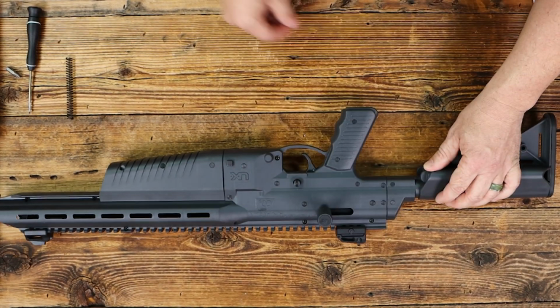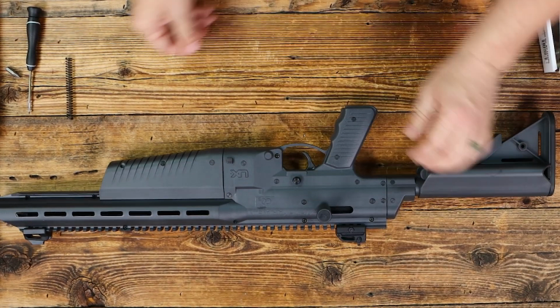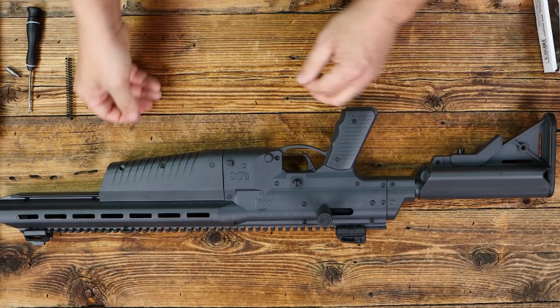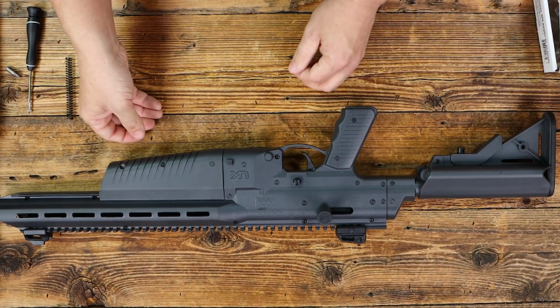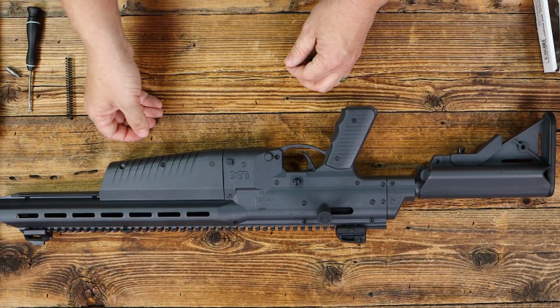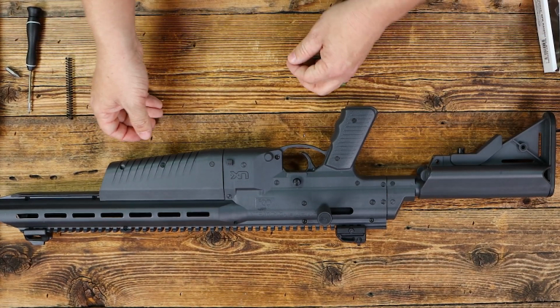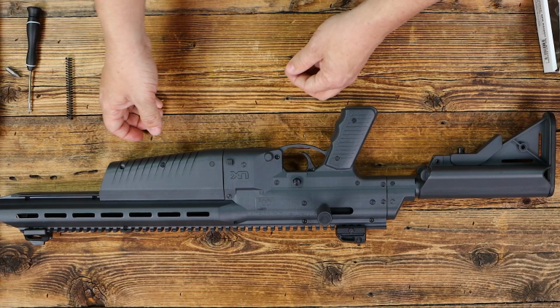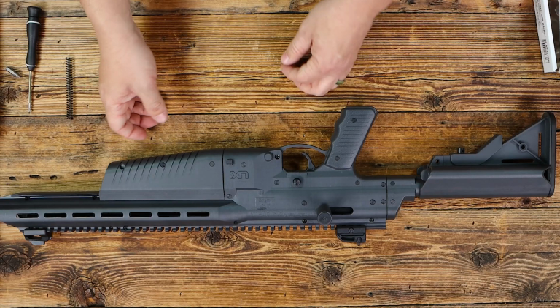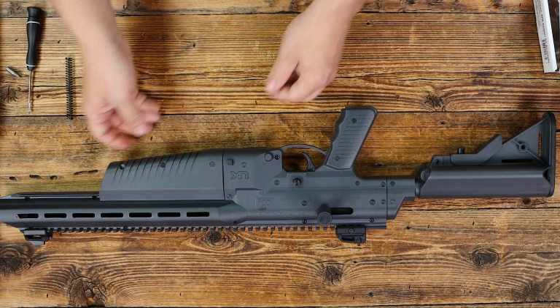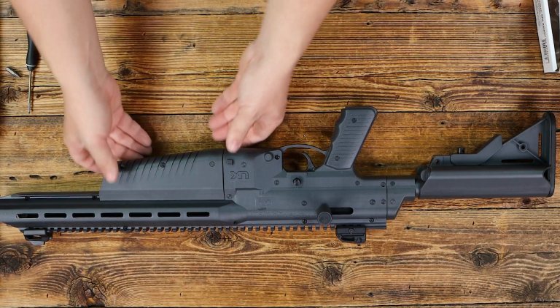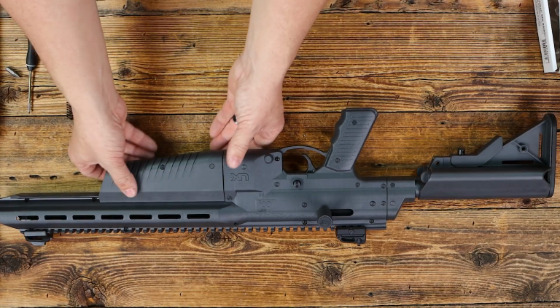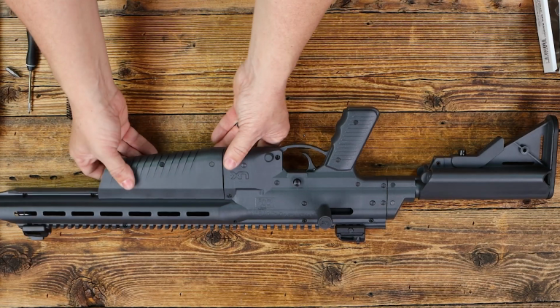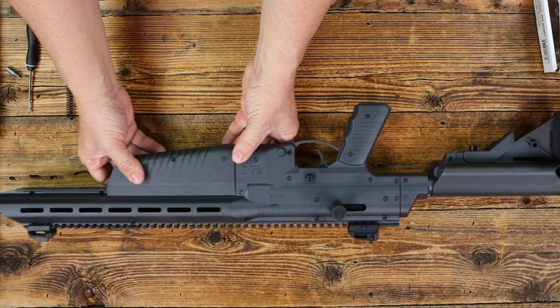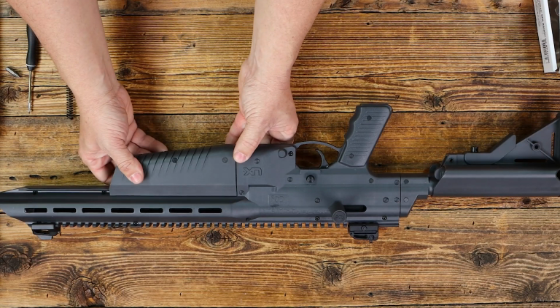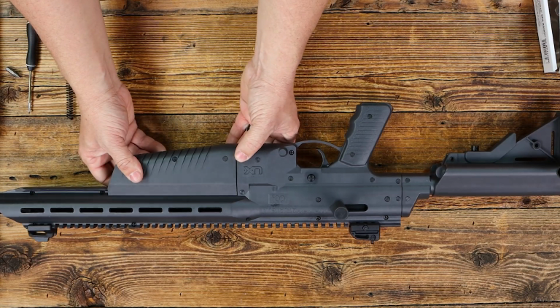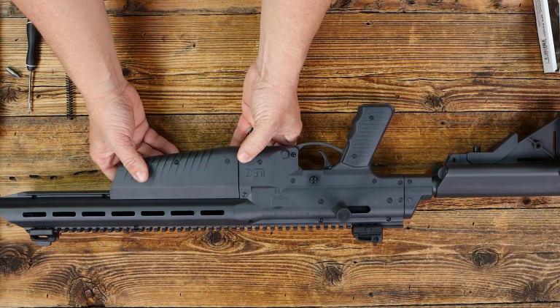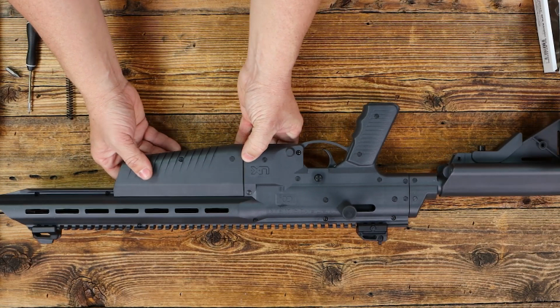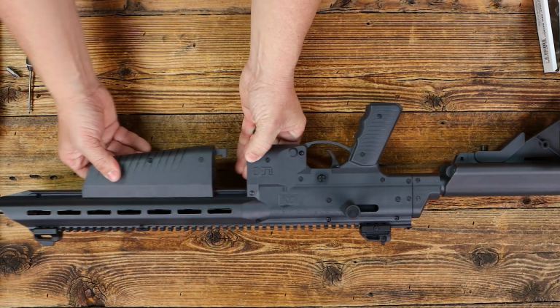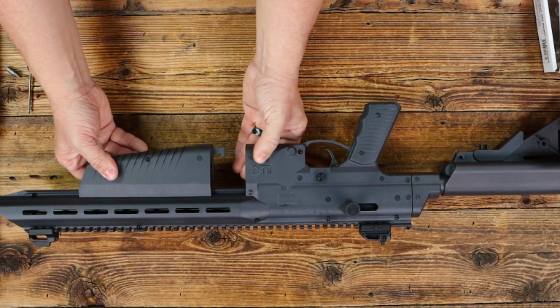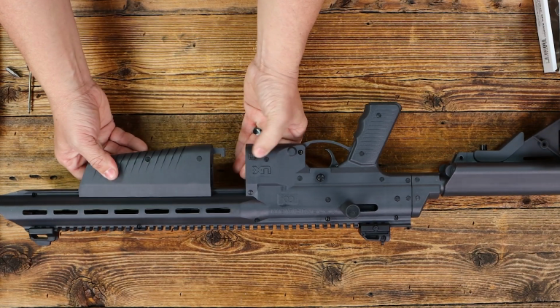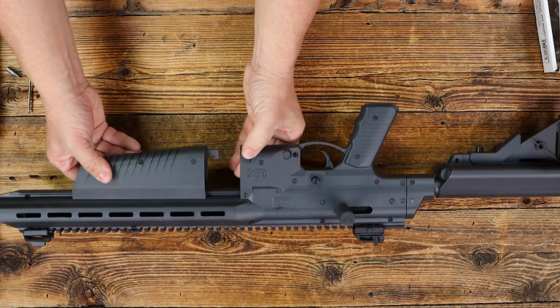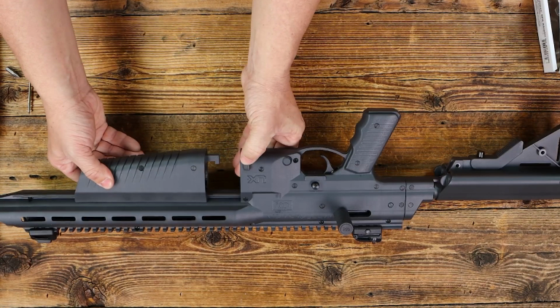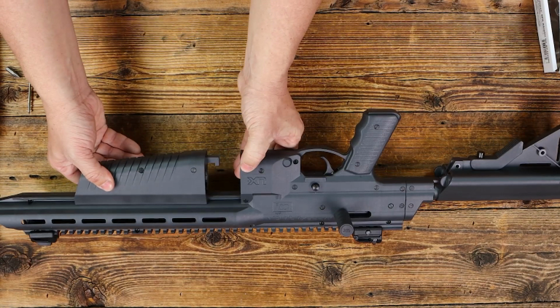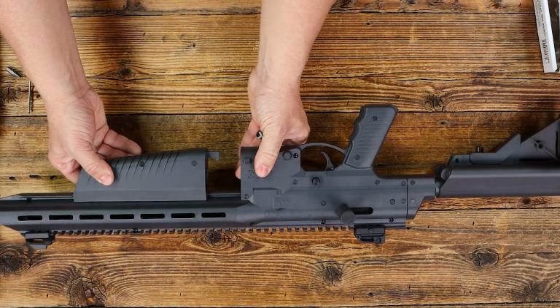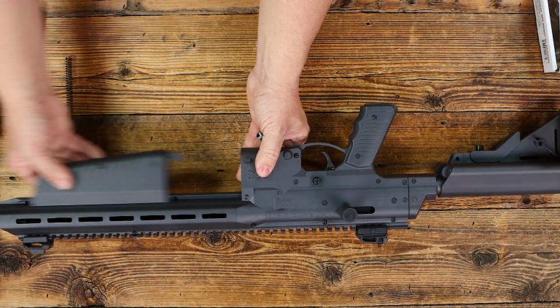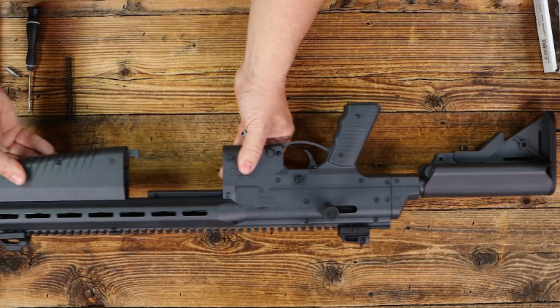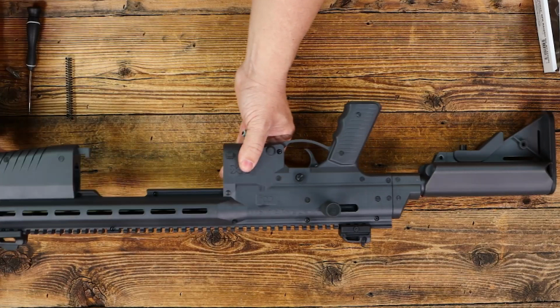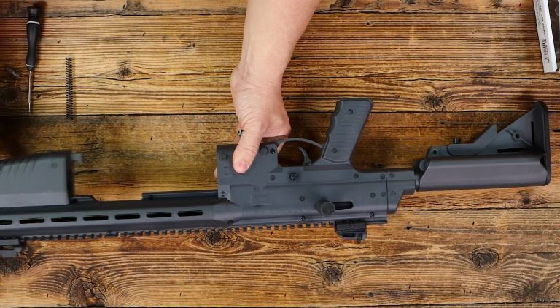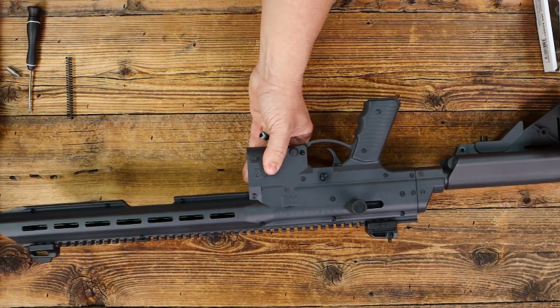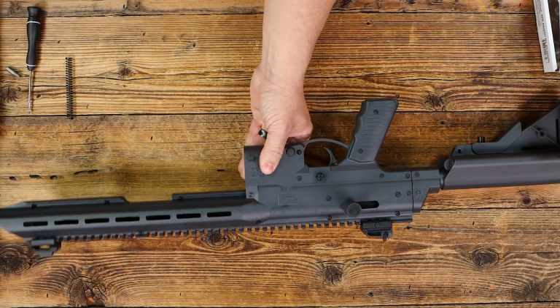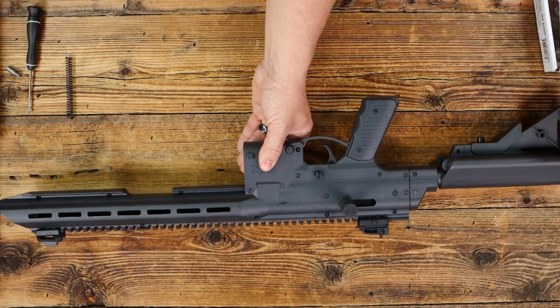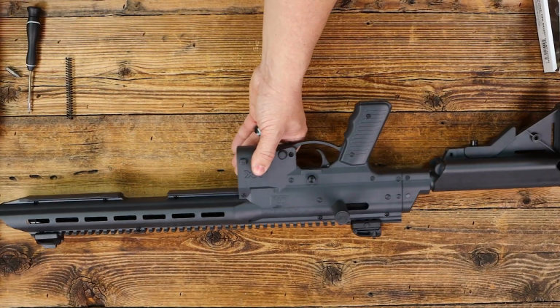Once you get this done, your next step is to remove the forearm cover. You'll push the little button here and slide the cover completely off the end of the gun.